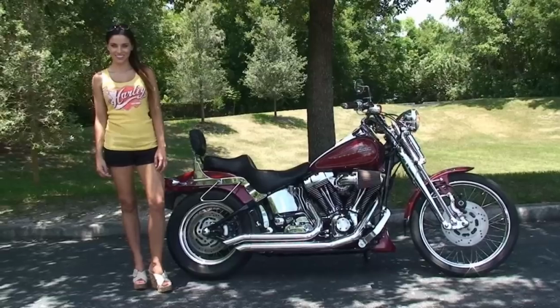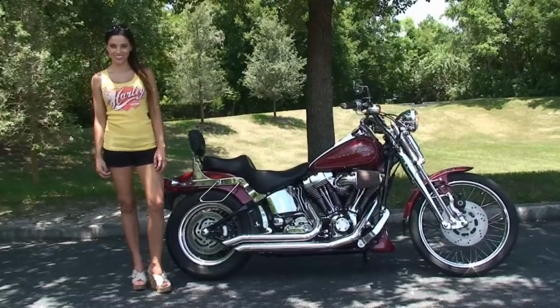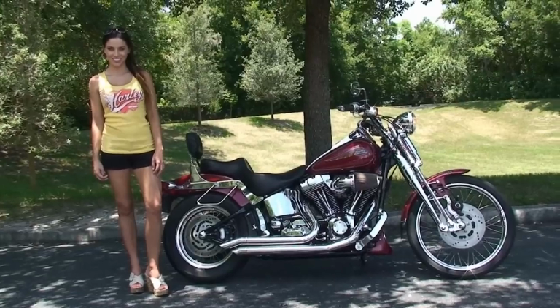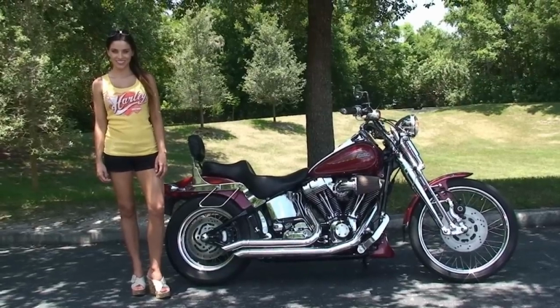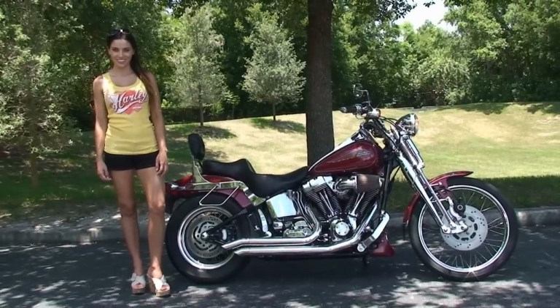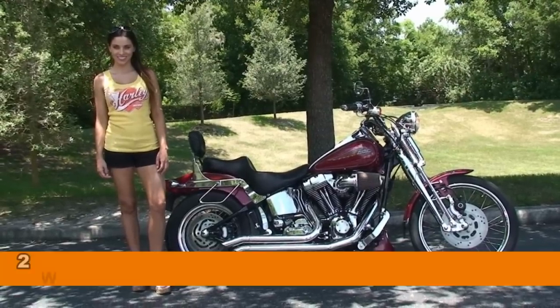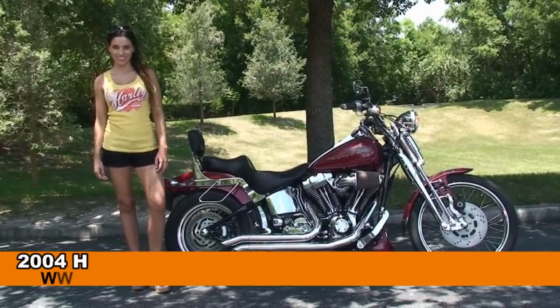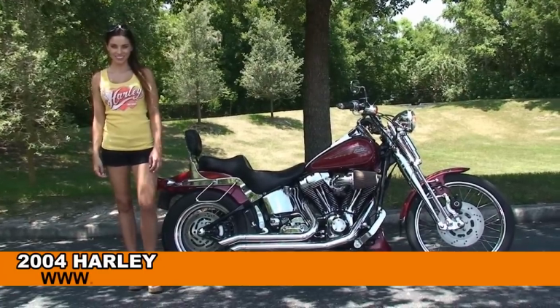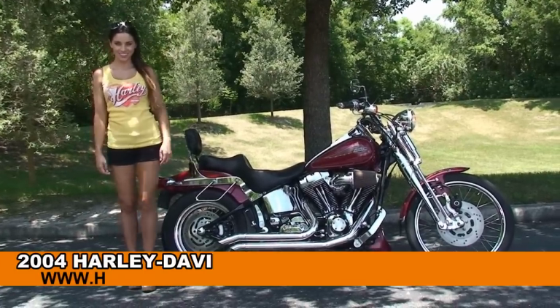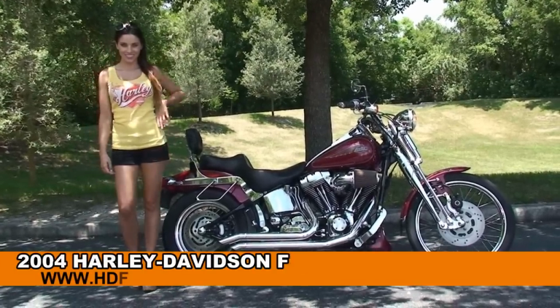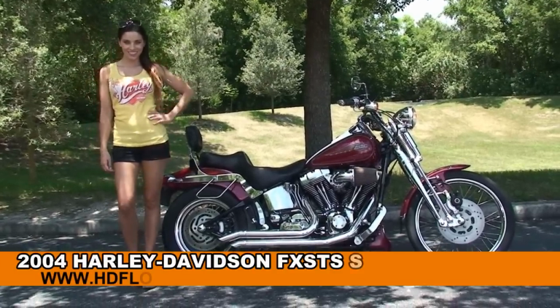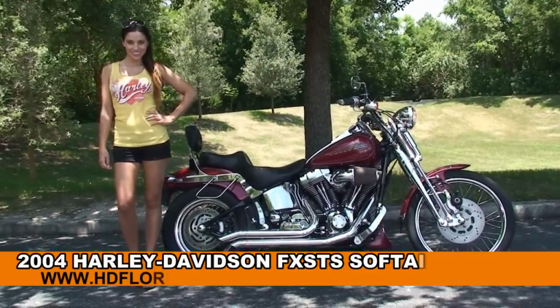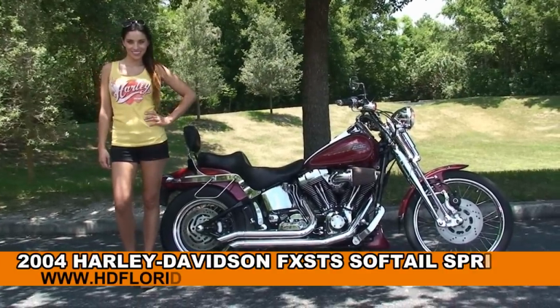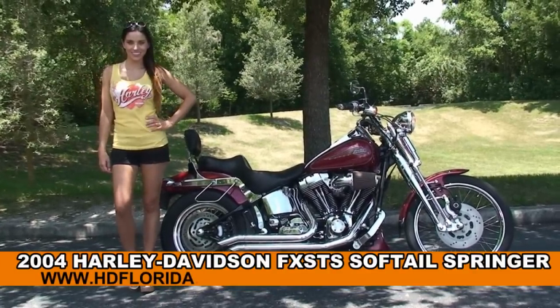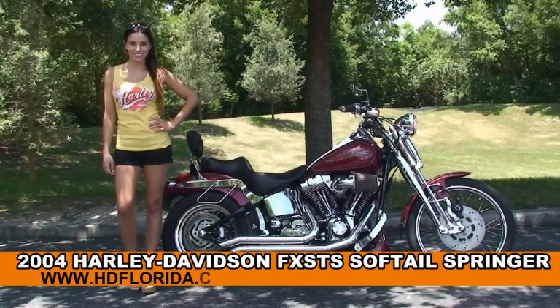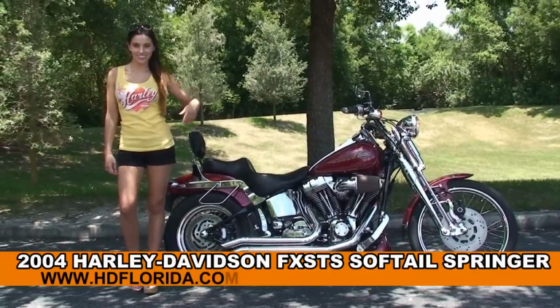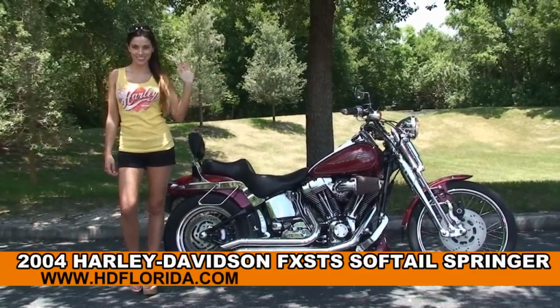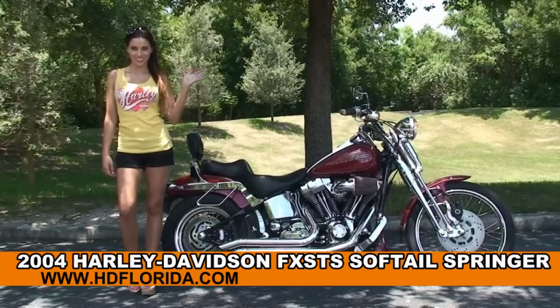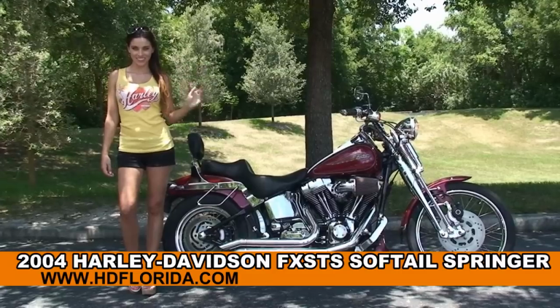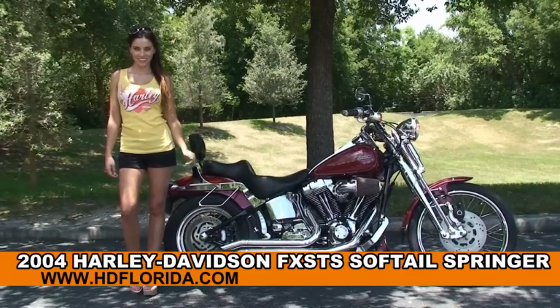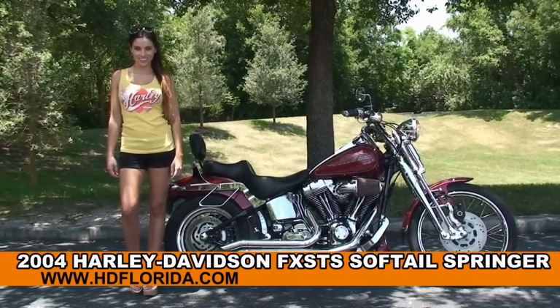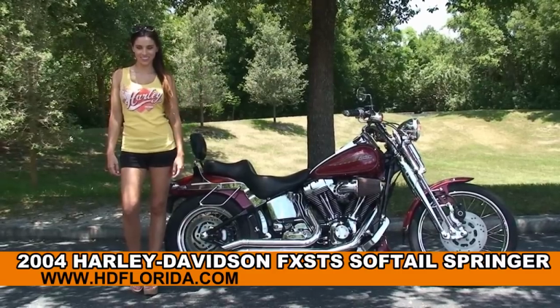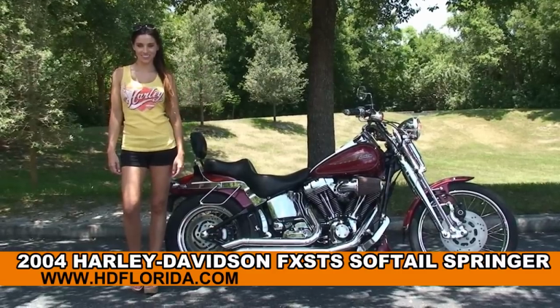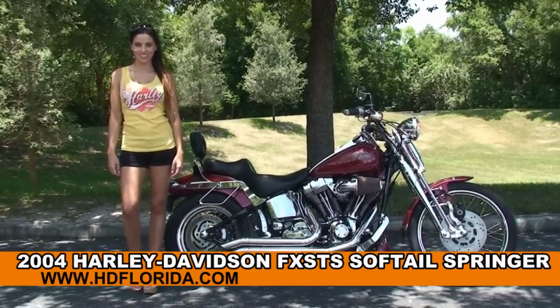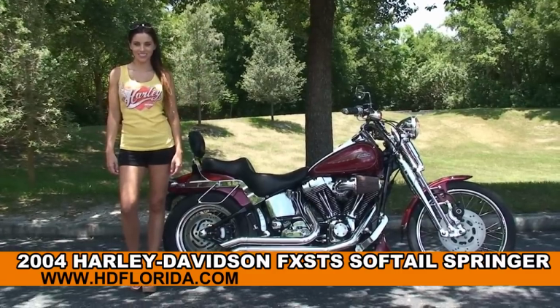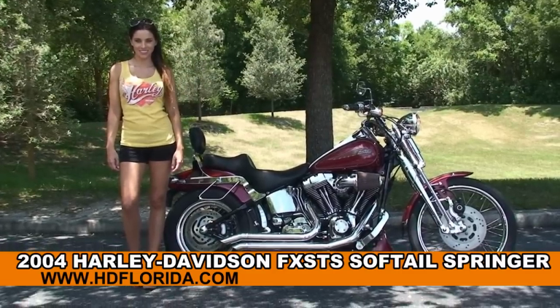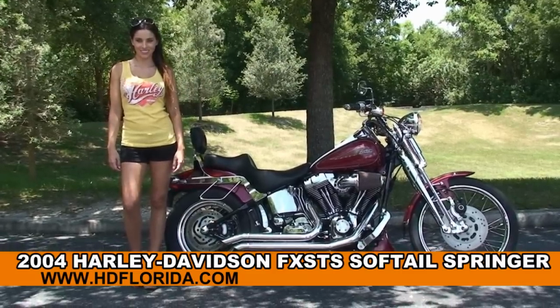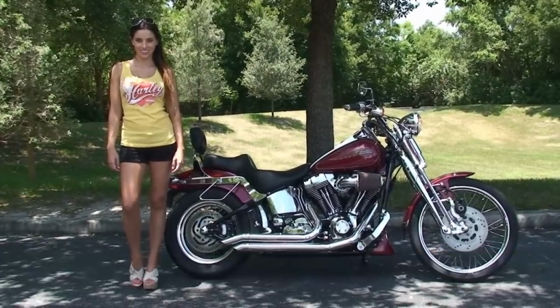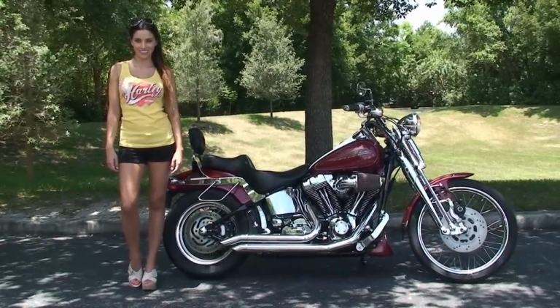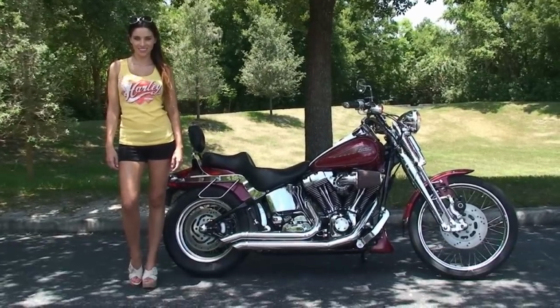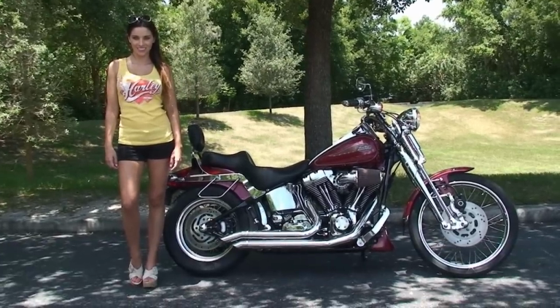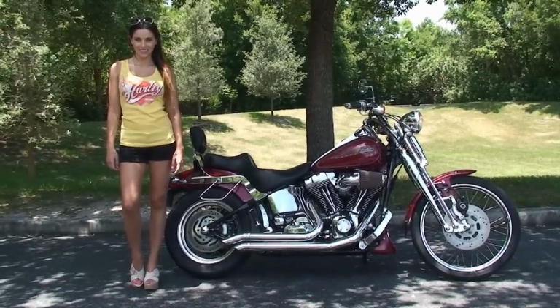Welcome everyone to the world-famous Harley-Davidson of Newport Richey. First of all, I want everyone to say hello to Stevie, and next I want to show you this phenomenal used 2004 Softail Springer.